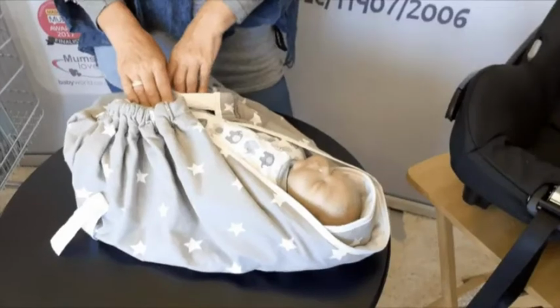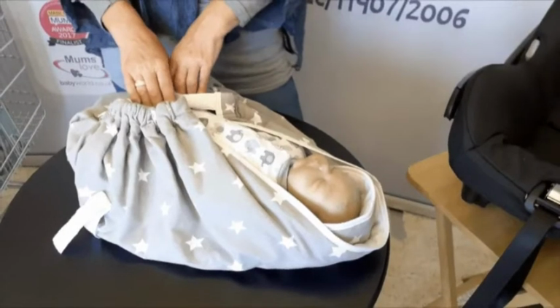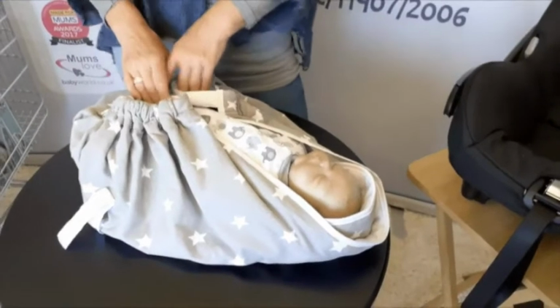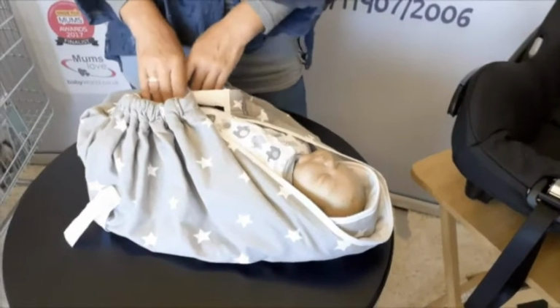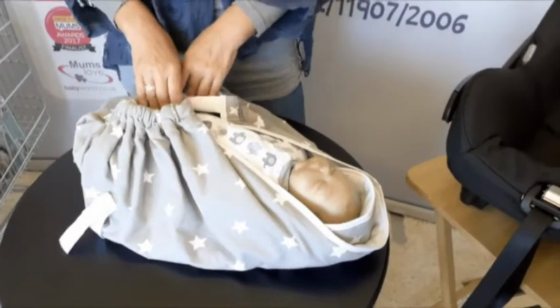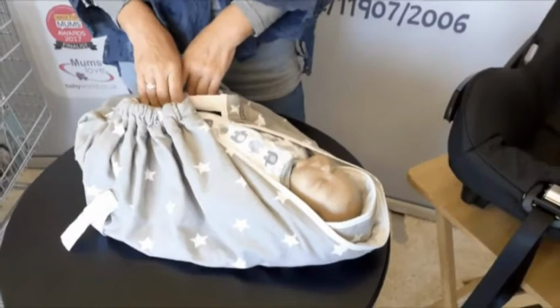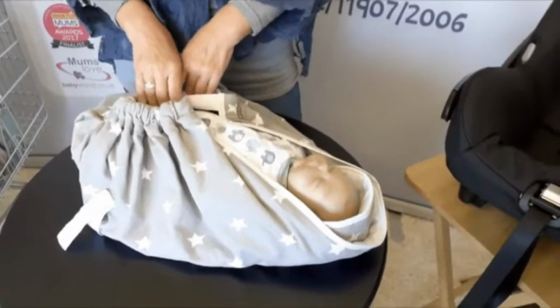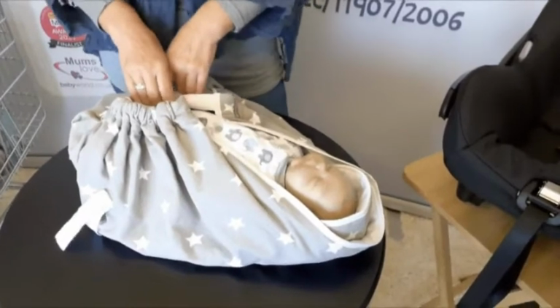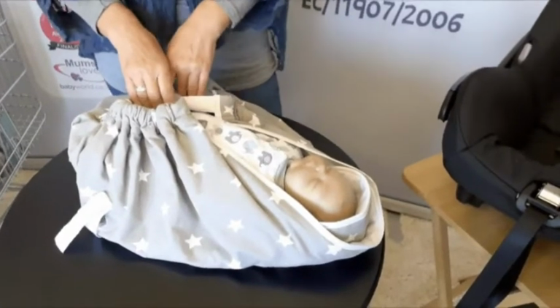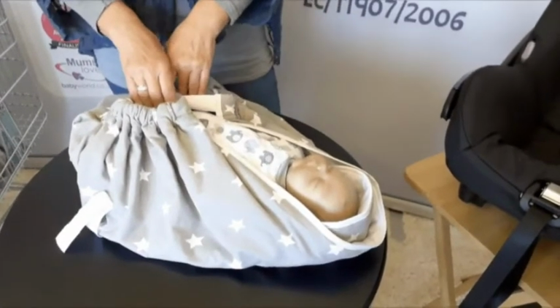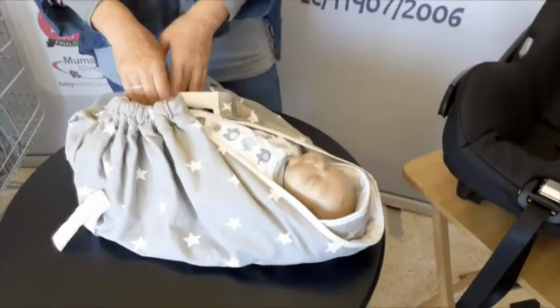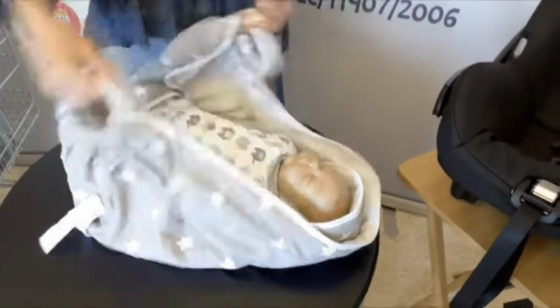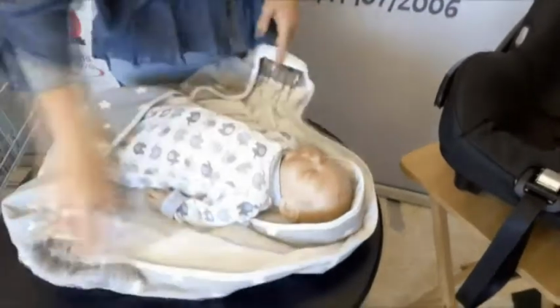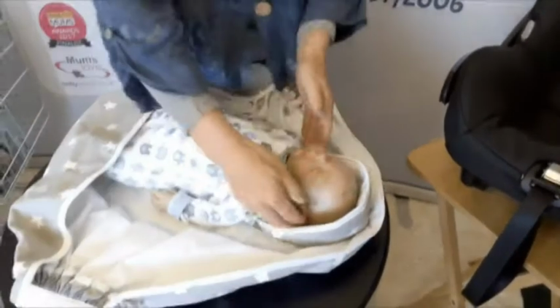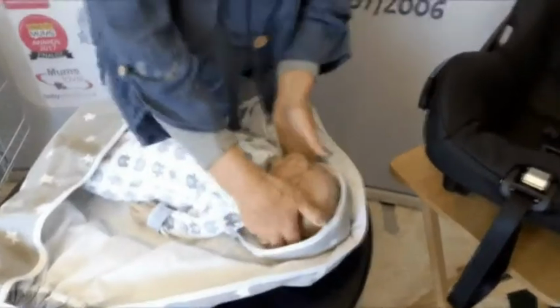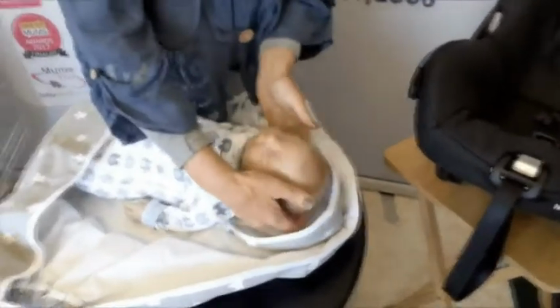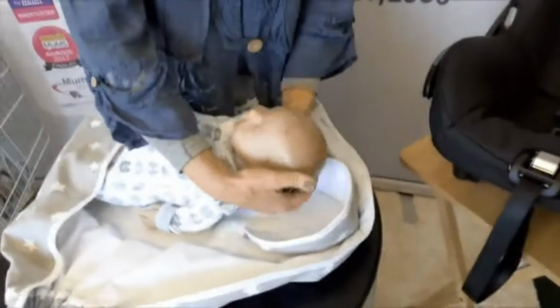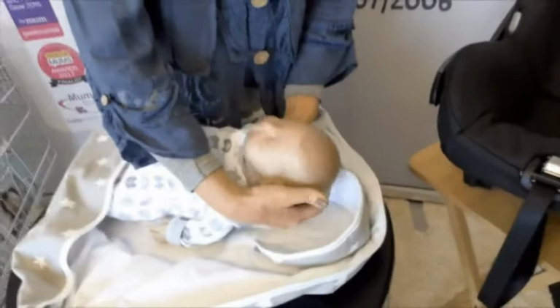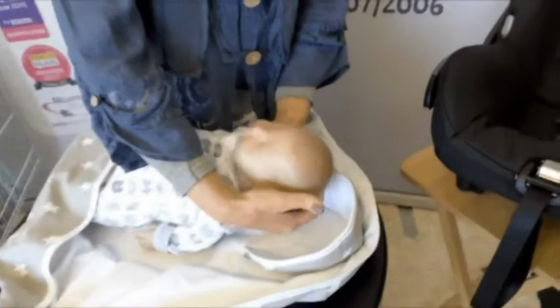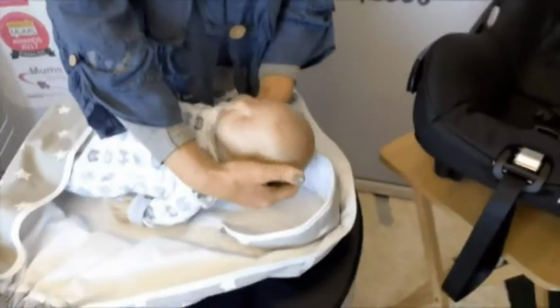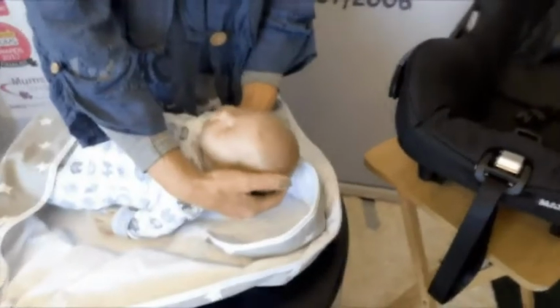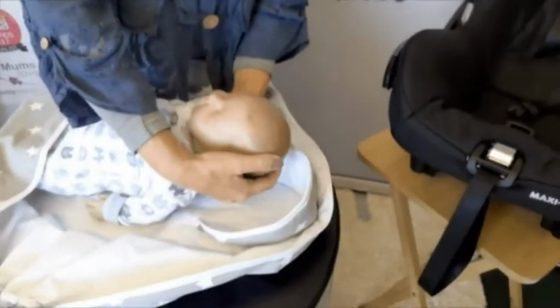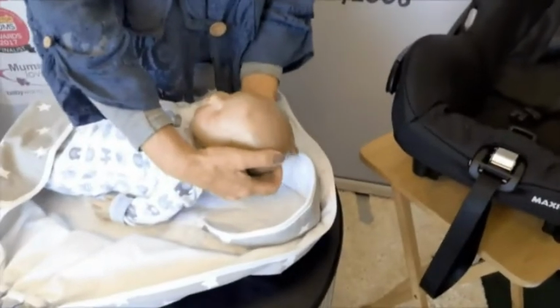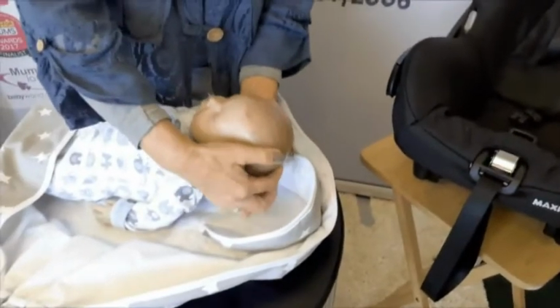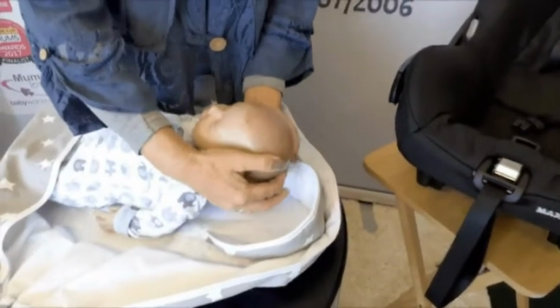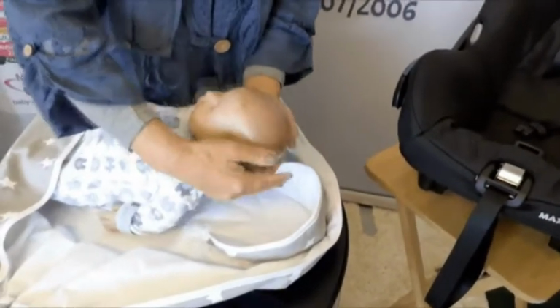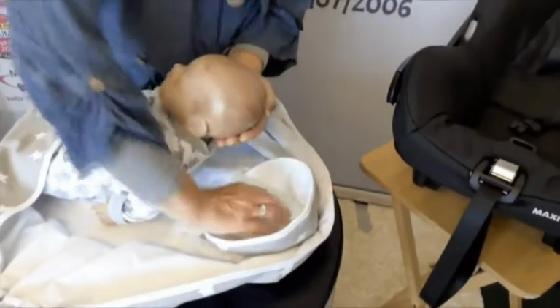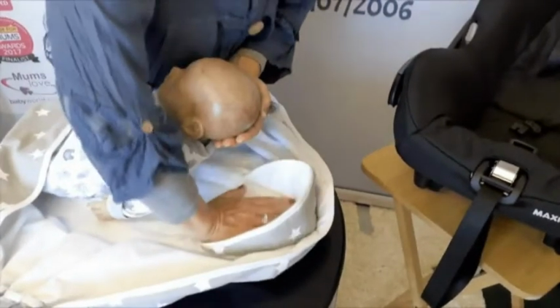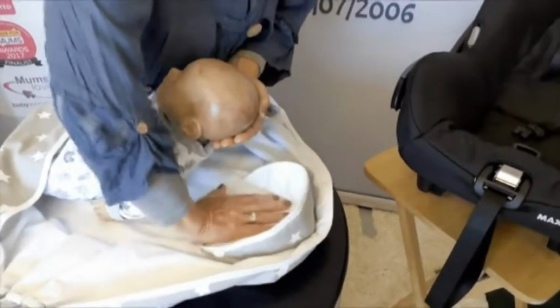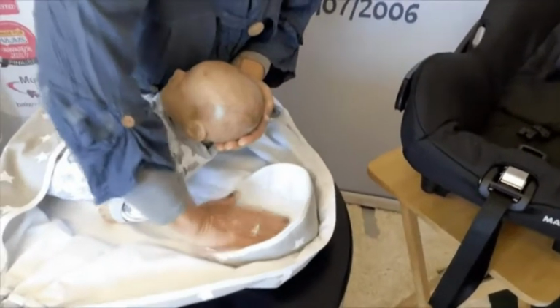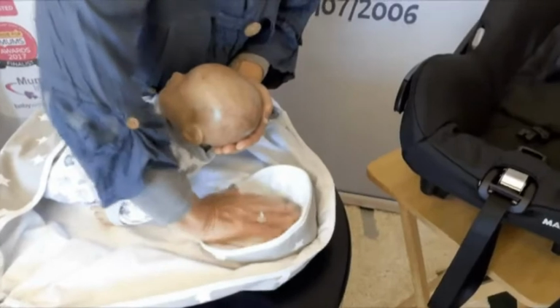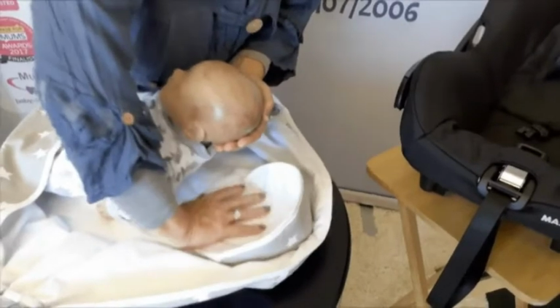So now we can talk about the head support and why that works so well. Your baby has got this Moro reflex that needs supporting, and that's really important. Under here we've got this lovely padded area.